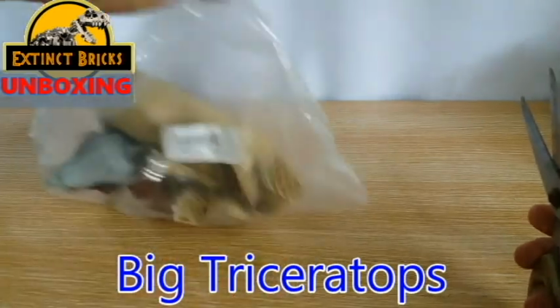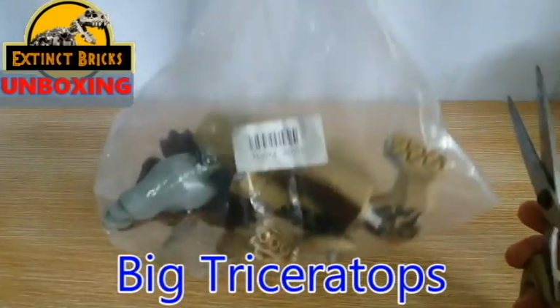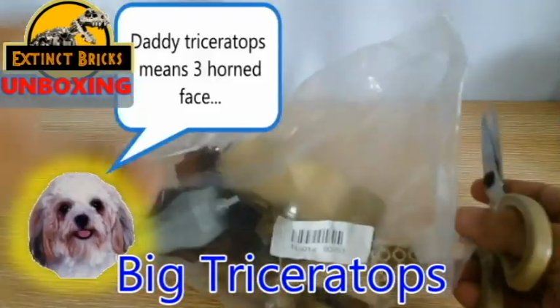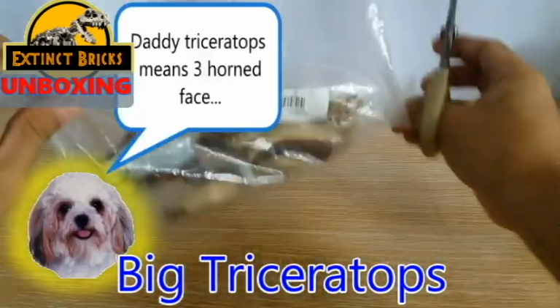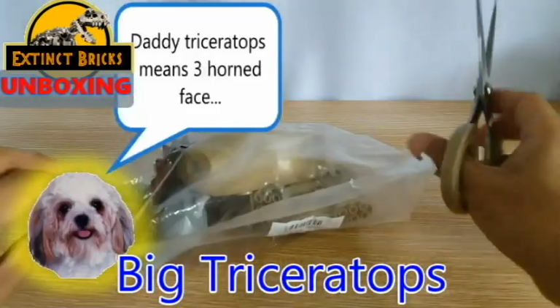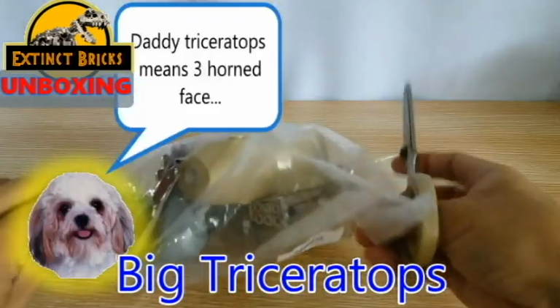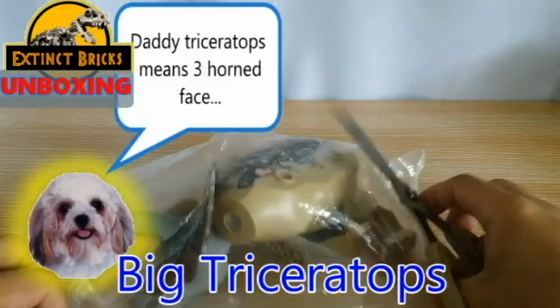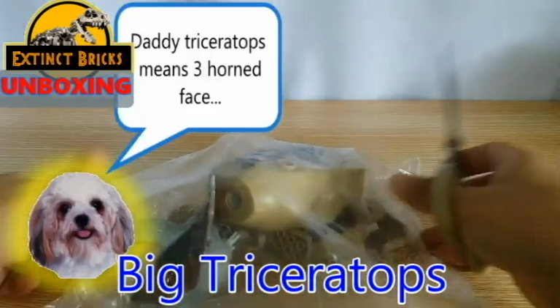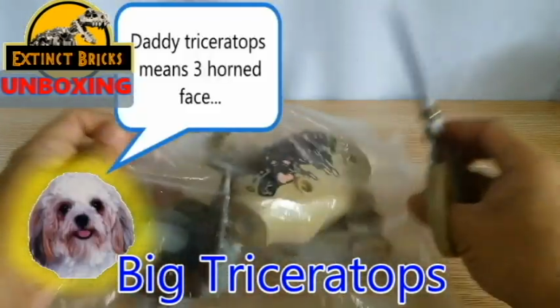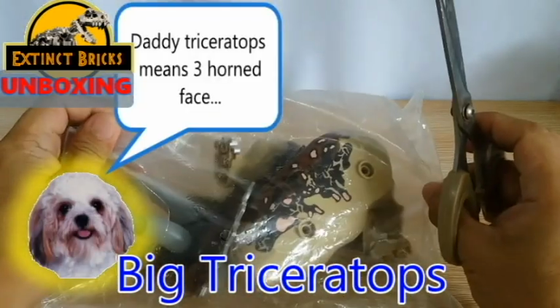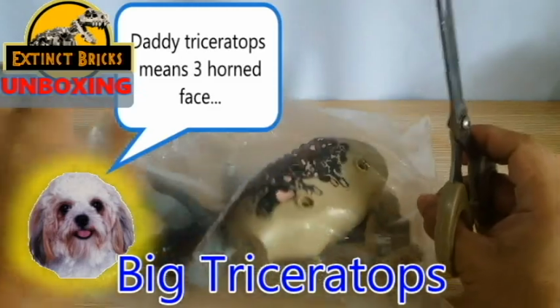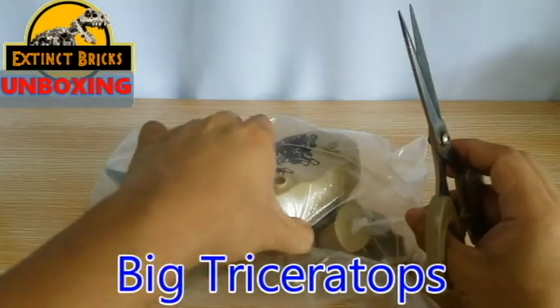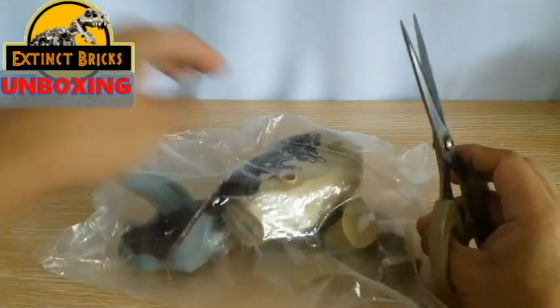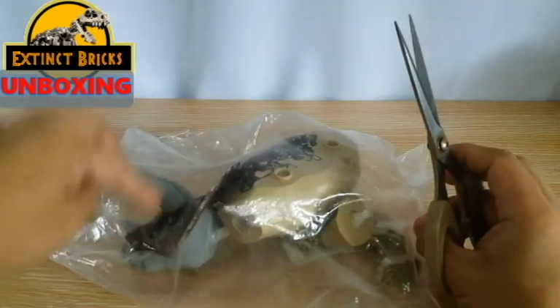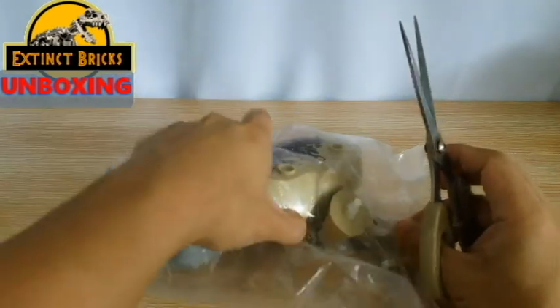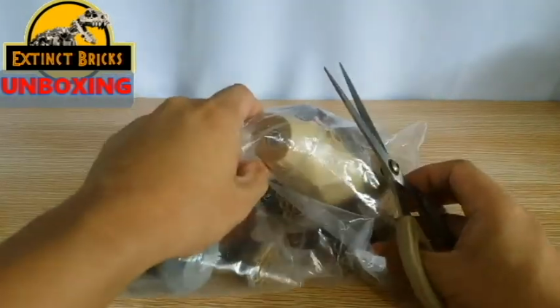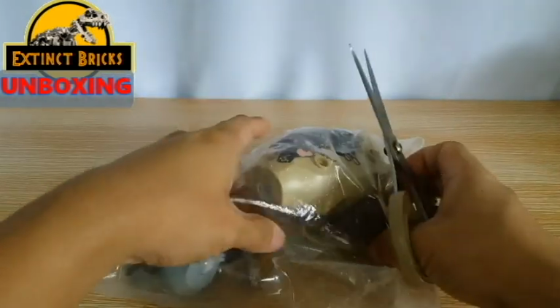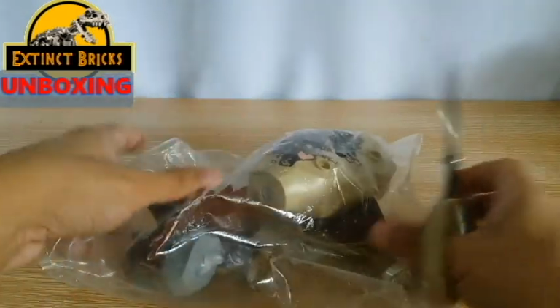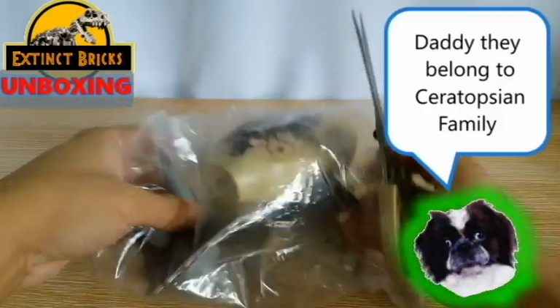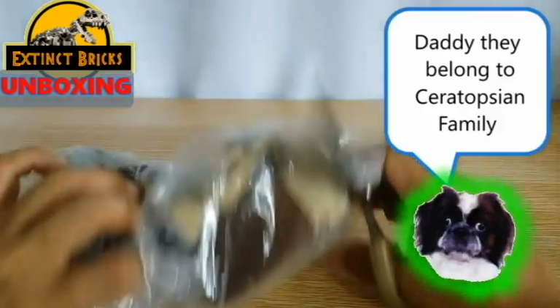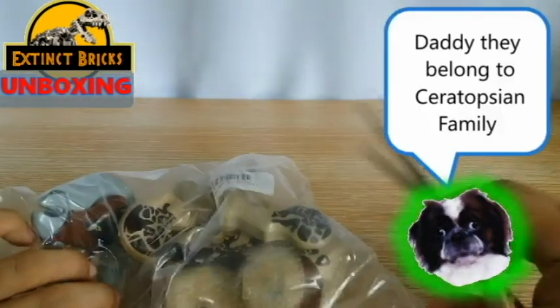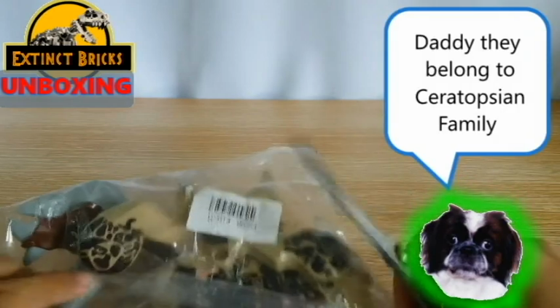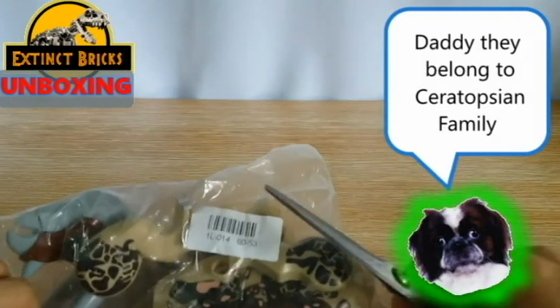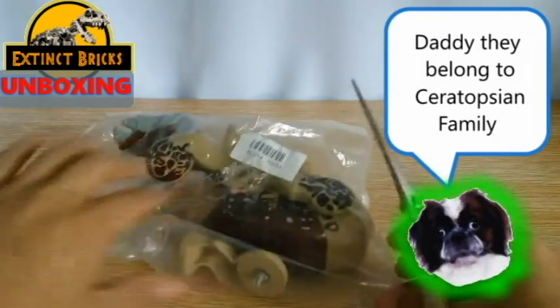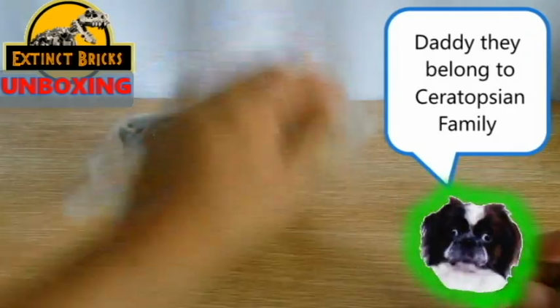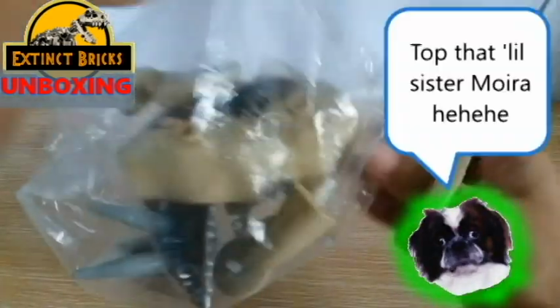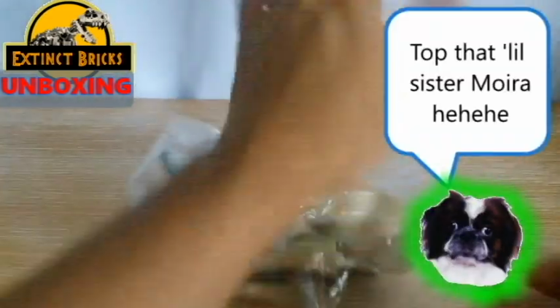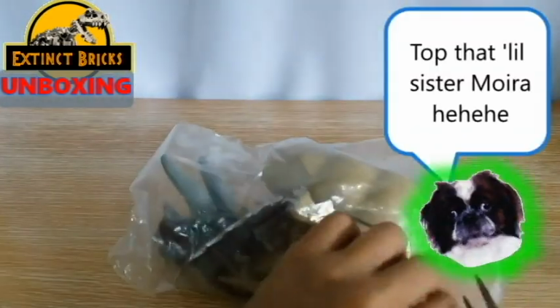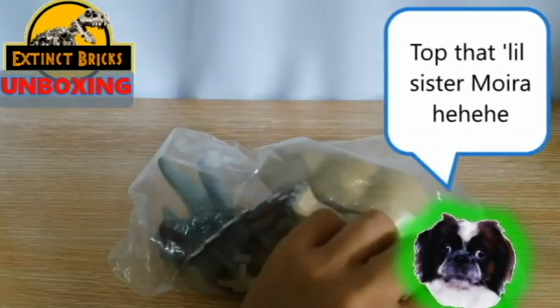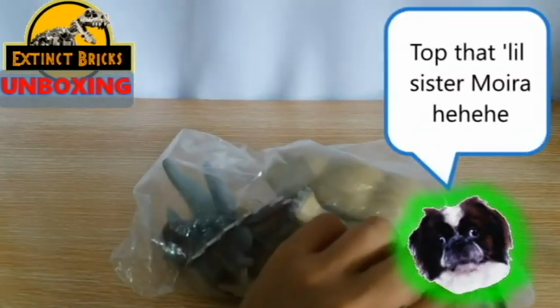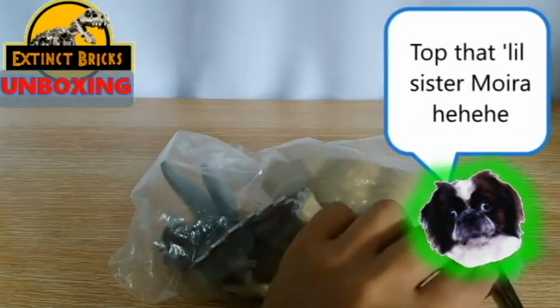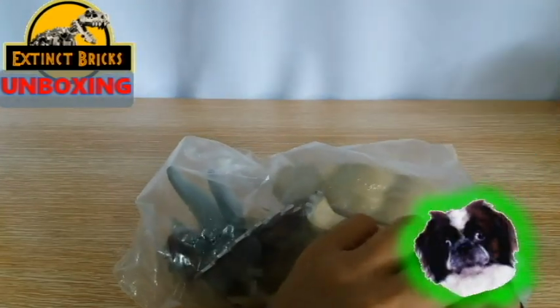First, let's see if... What's that, Moira? That is correct, Moira — triceratops means three-horned-faced lizard. Ceratopsian family? Of course, you're correct!